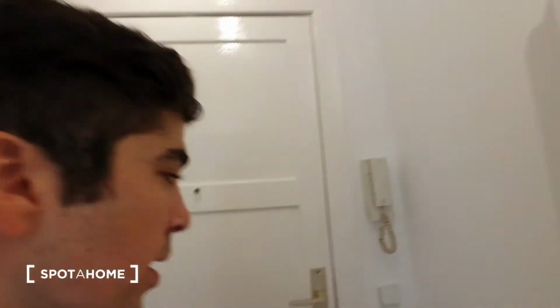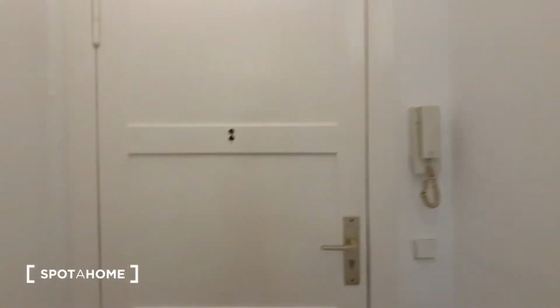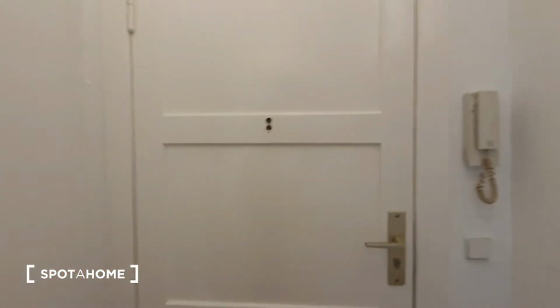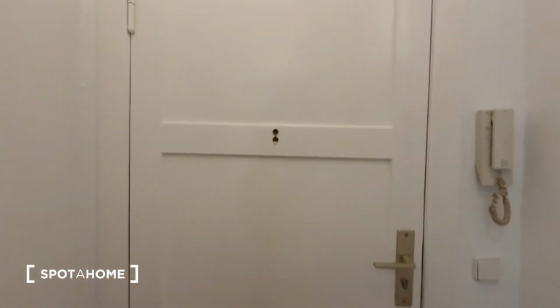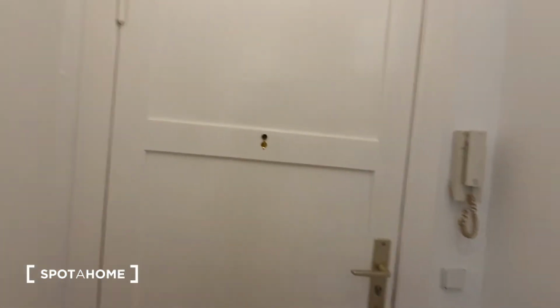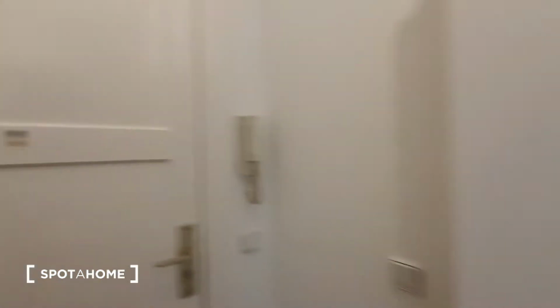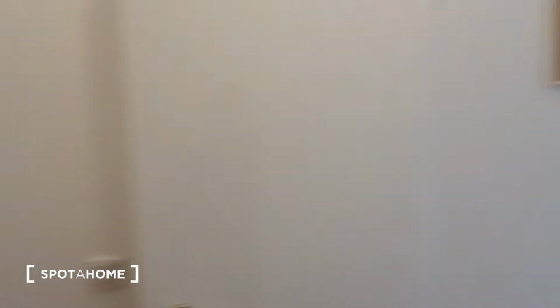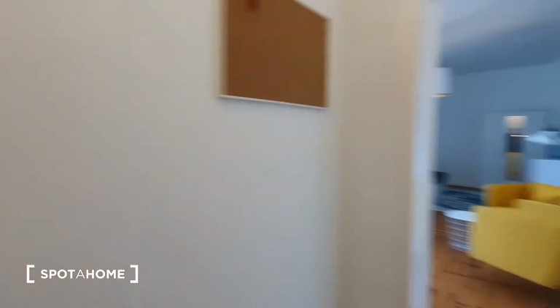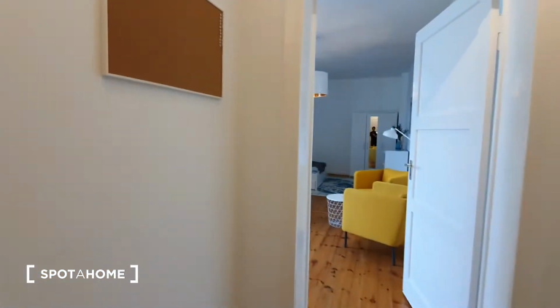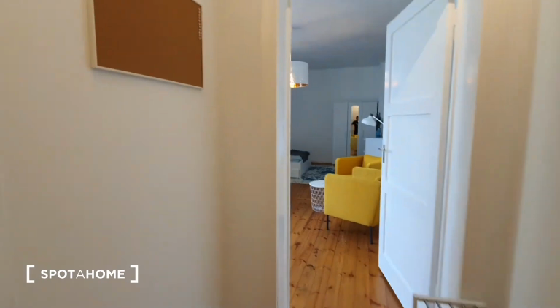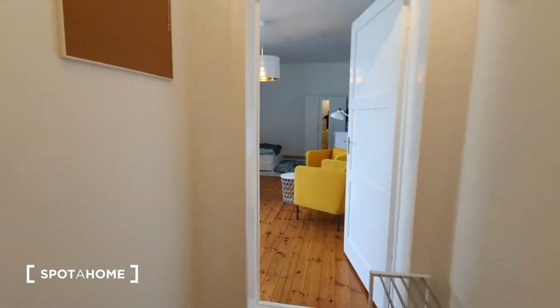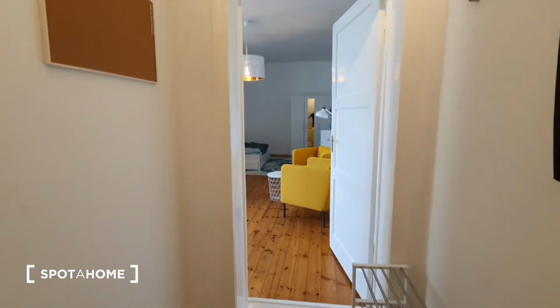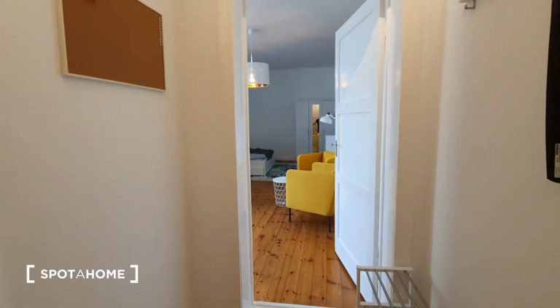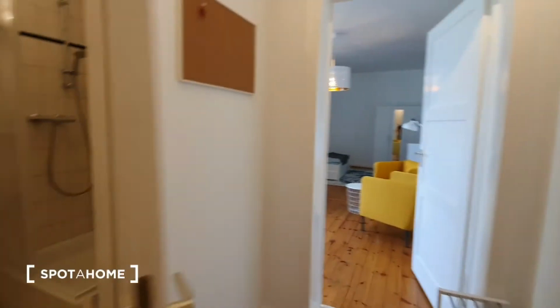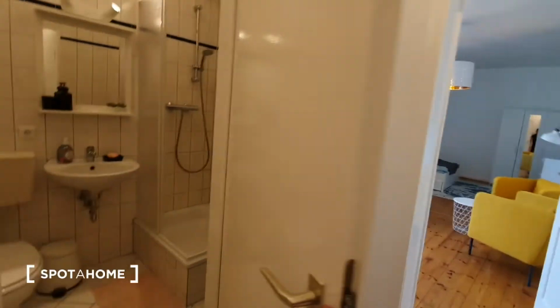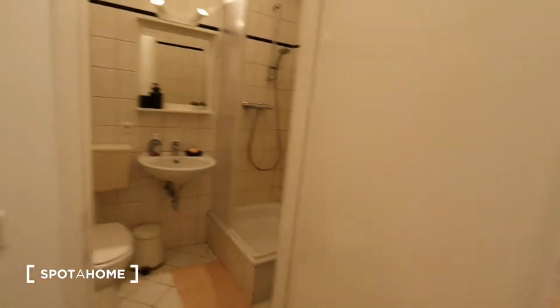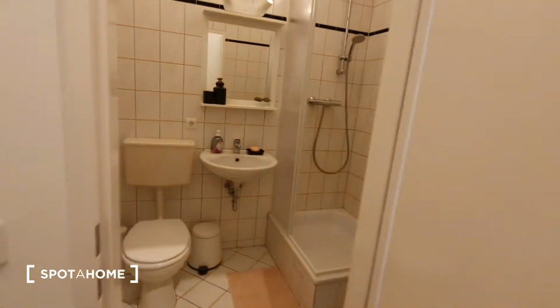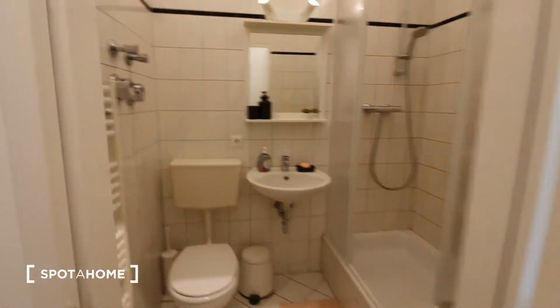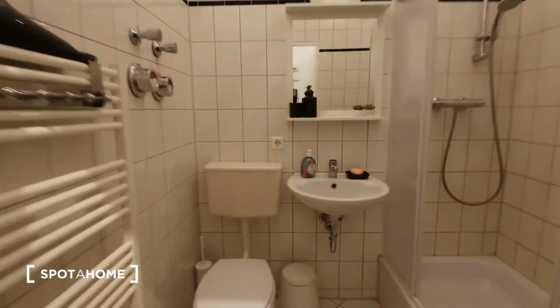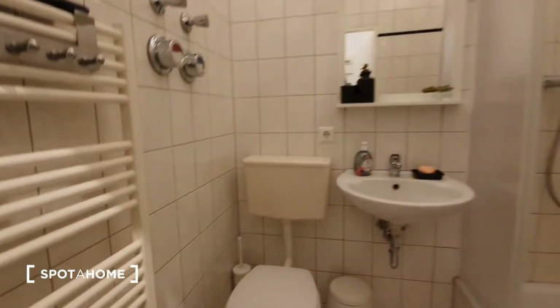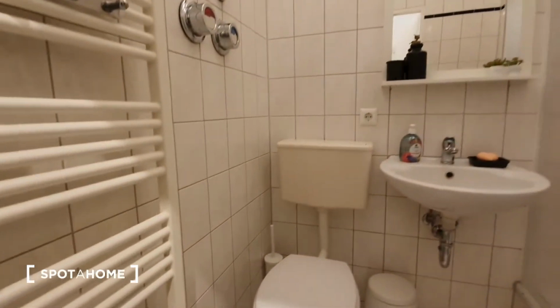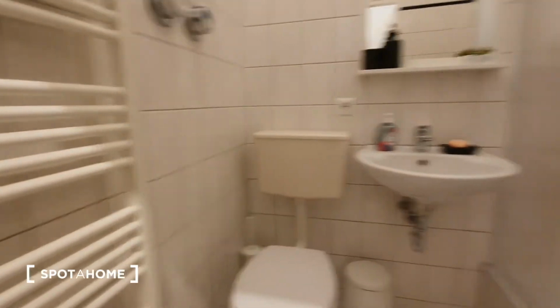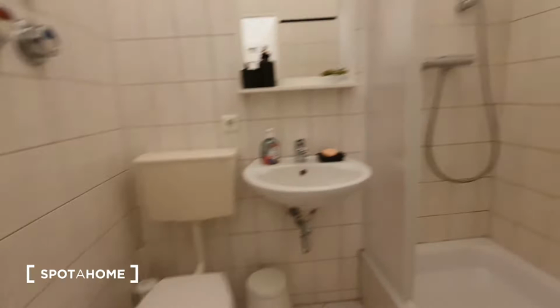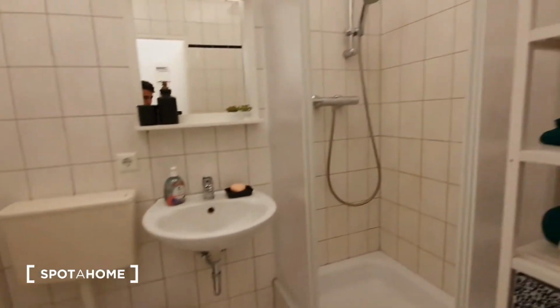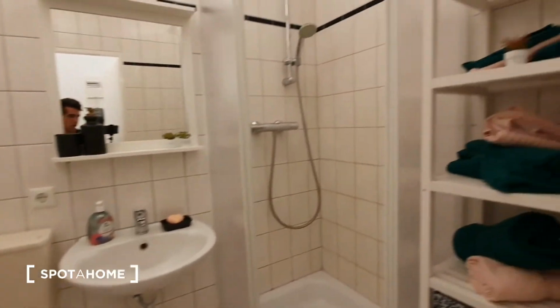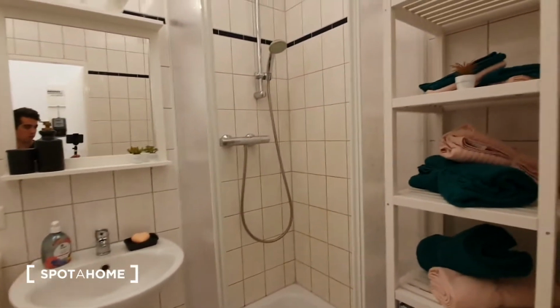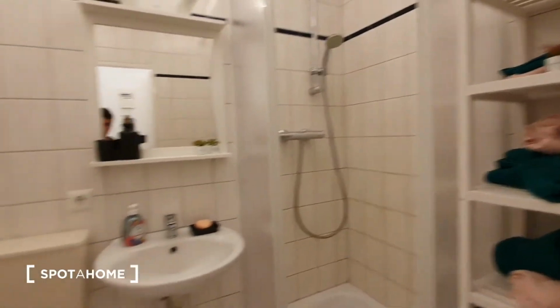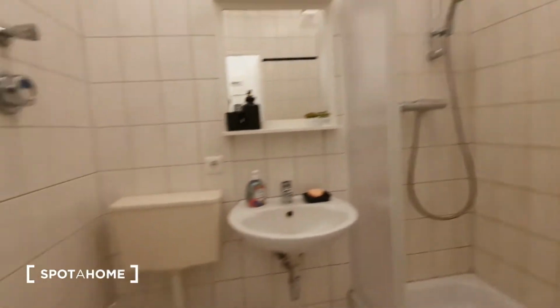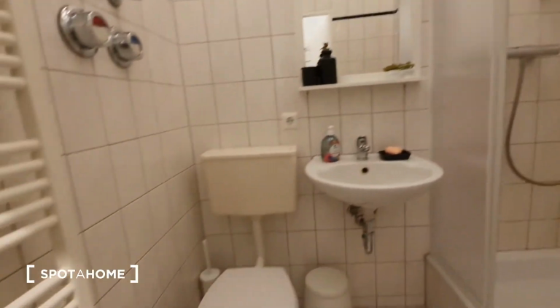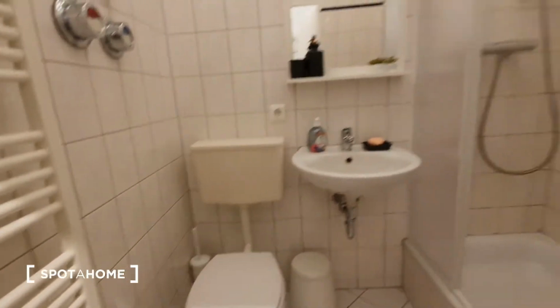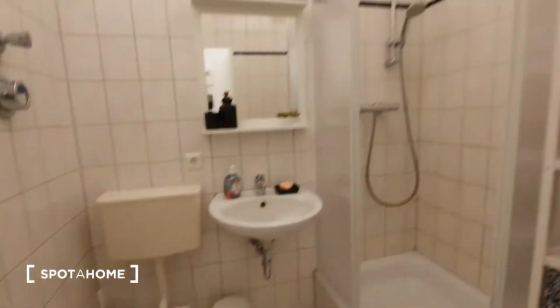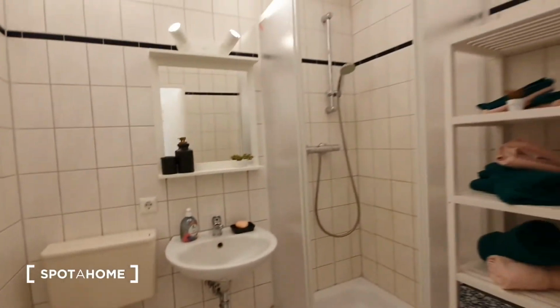Here we are, this is the main entrance. Here you have a small corridor and on the left you will find the bathroom. This is the bedroom, the shower.